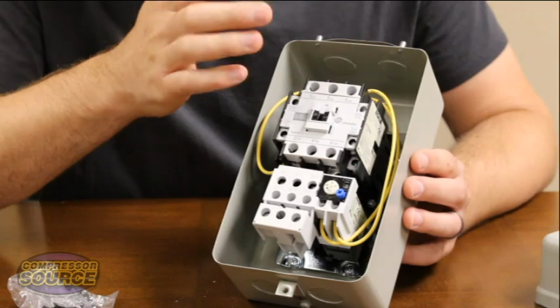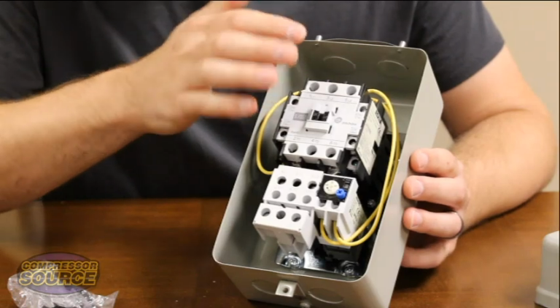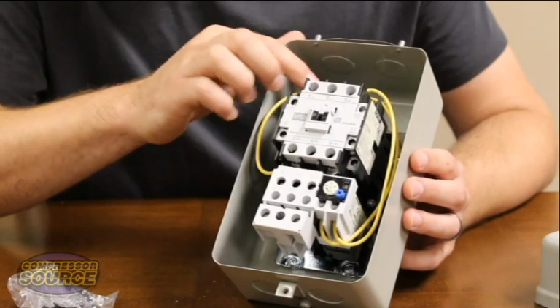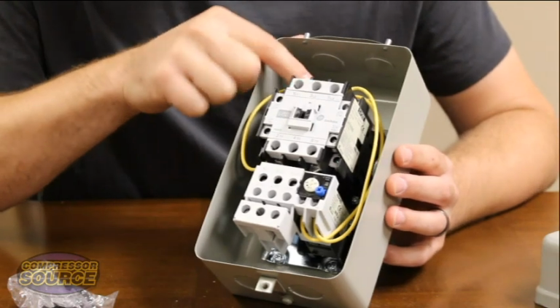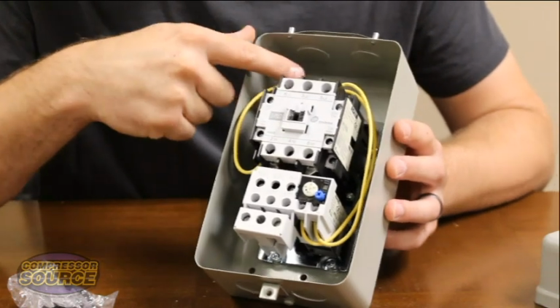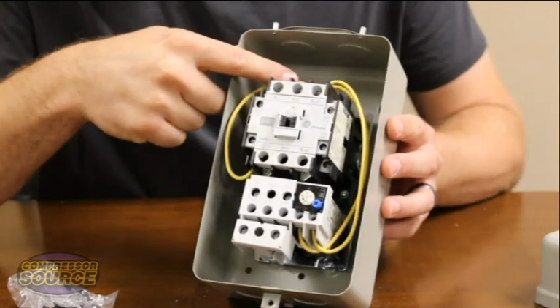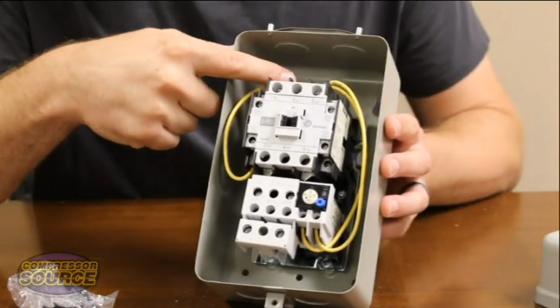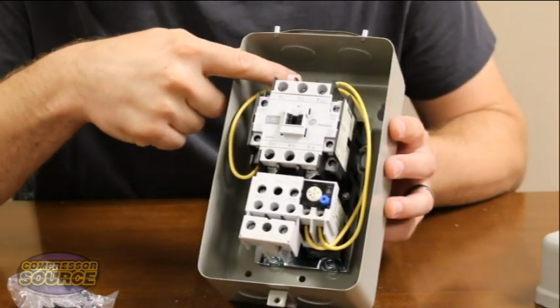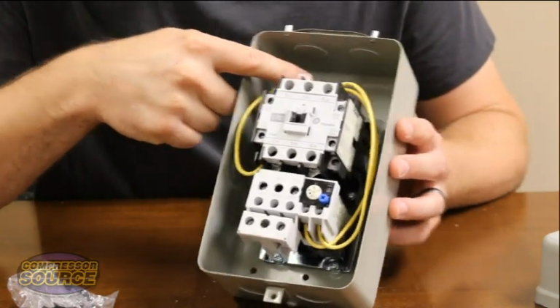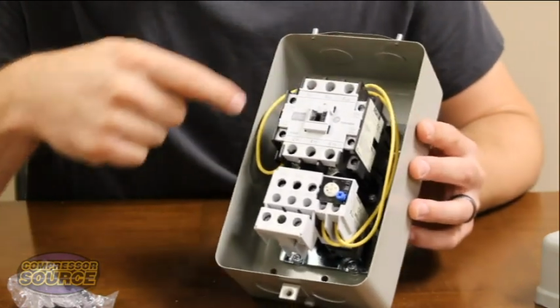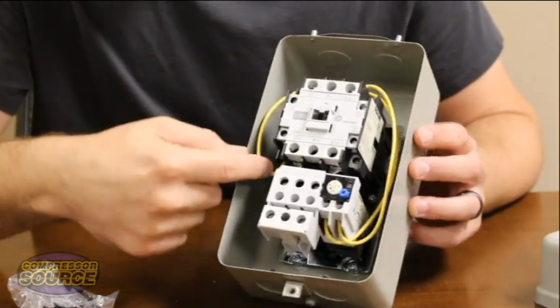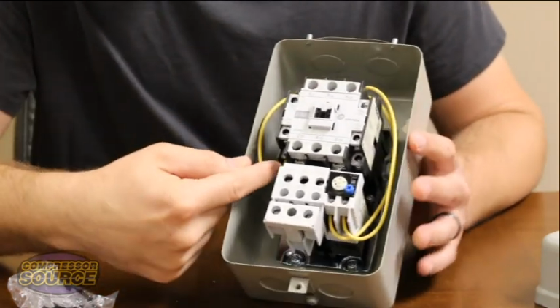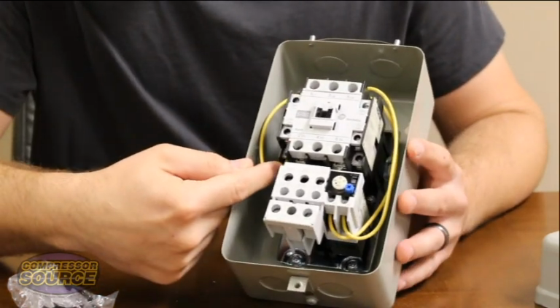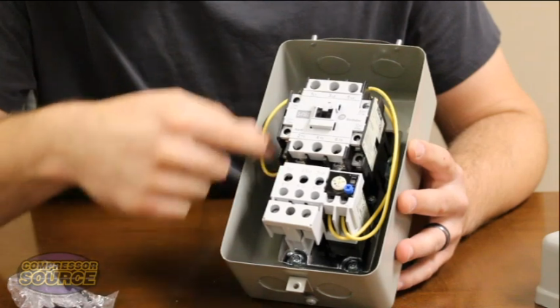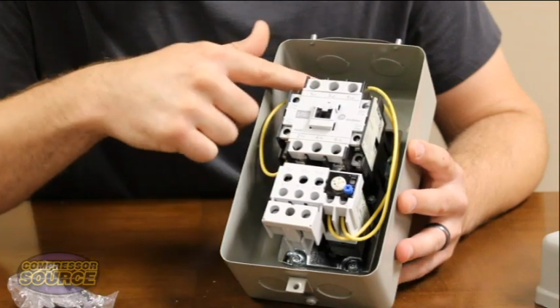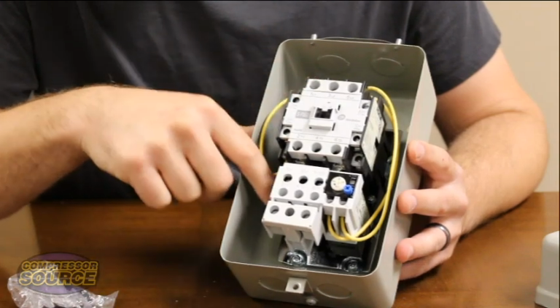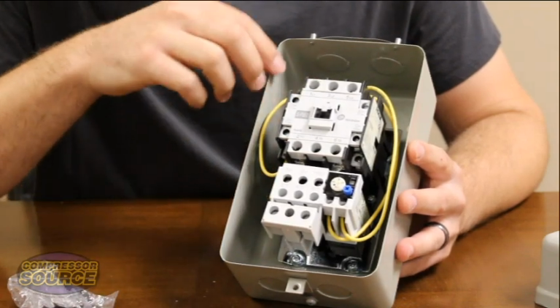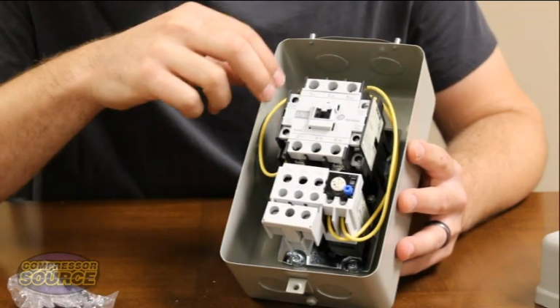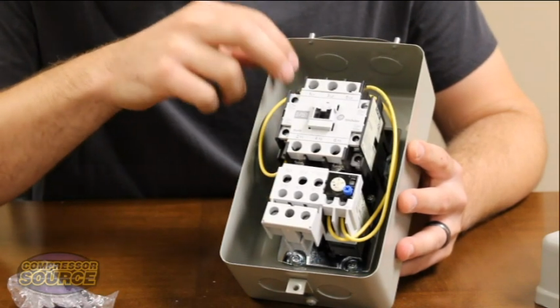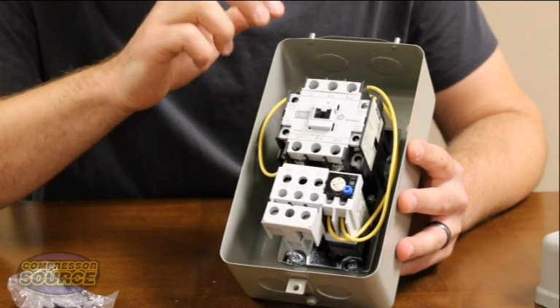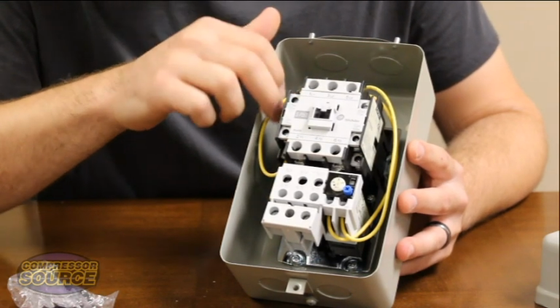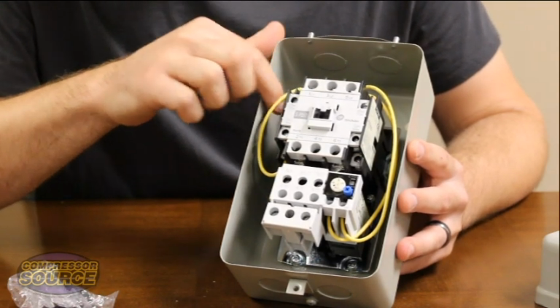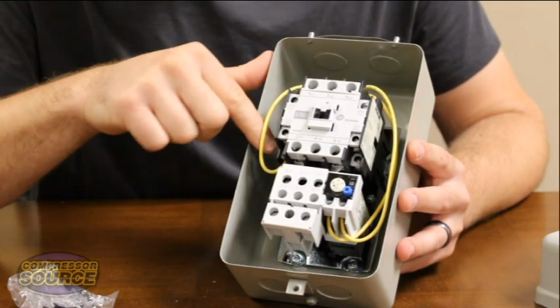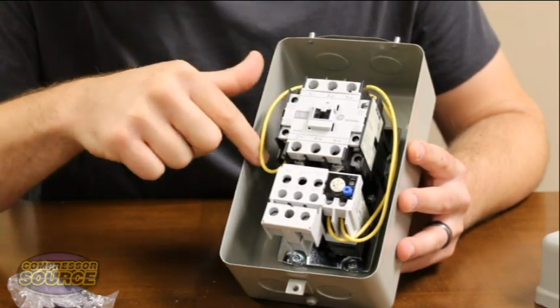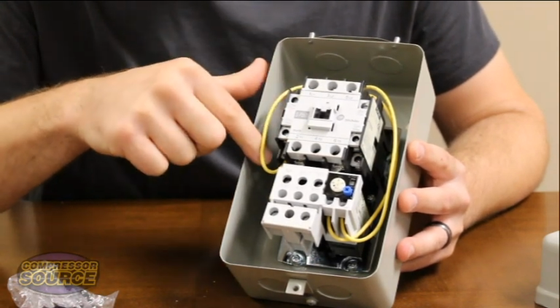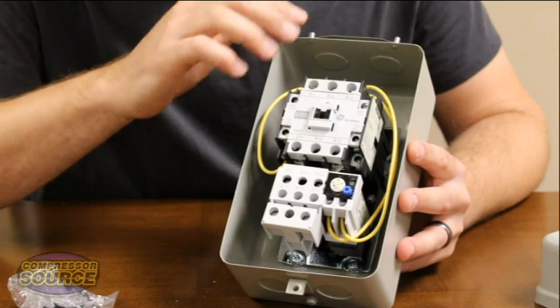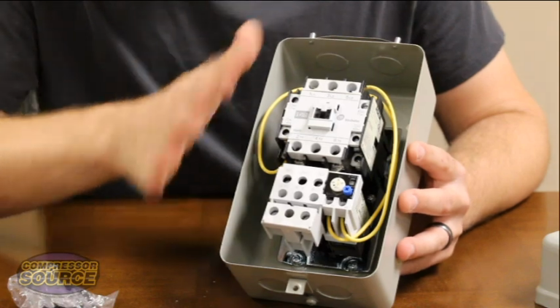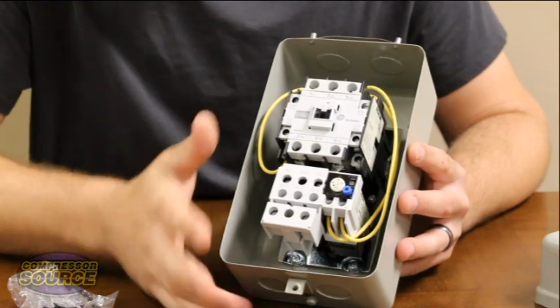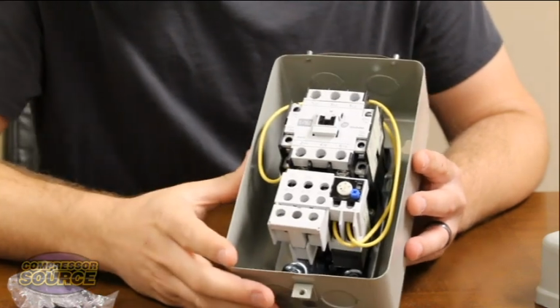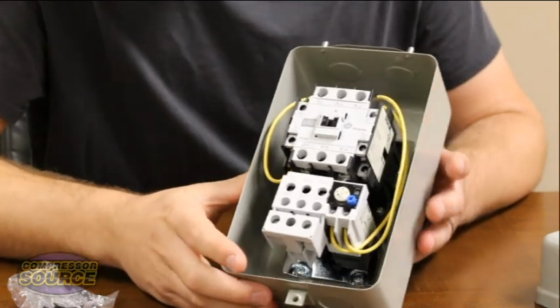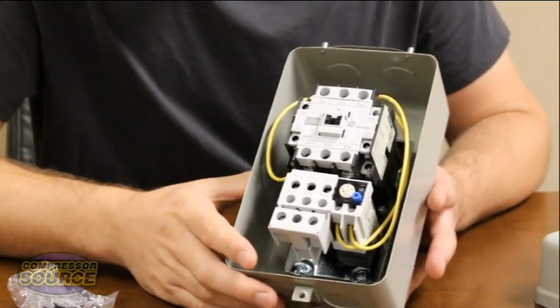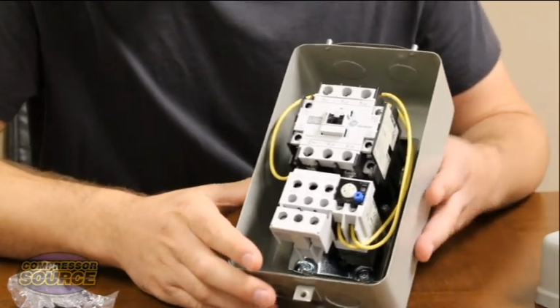The other wire will go to A2, which is directly behind L1, or down here to number 14. Either one of these terminals will work fine. They are both connected by this yellow wire, so whatever one works easiest for you during installation.